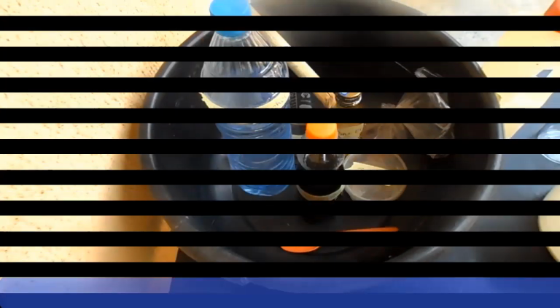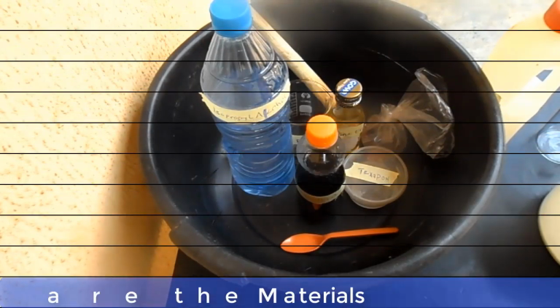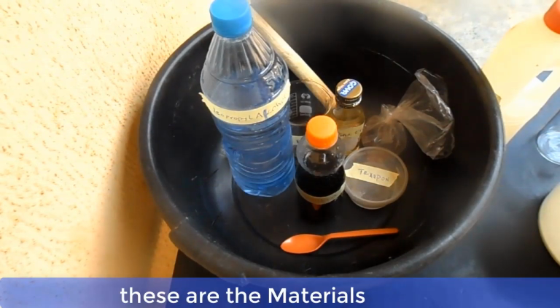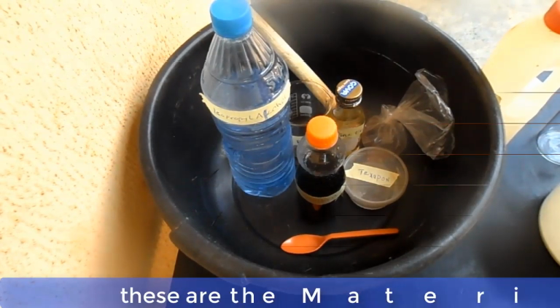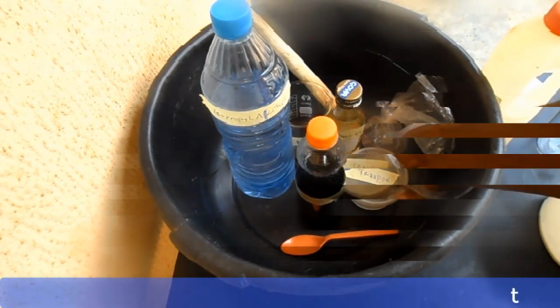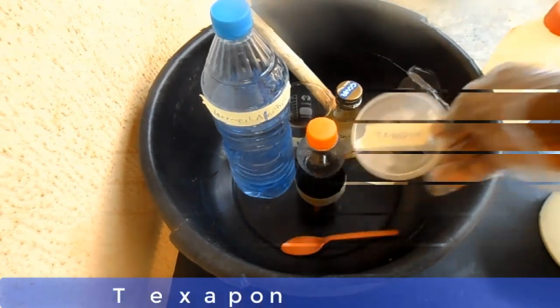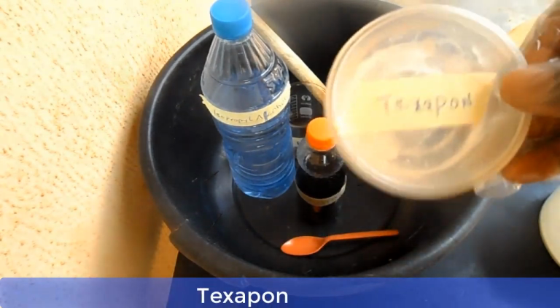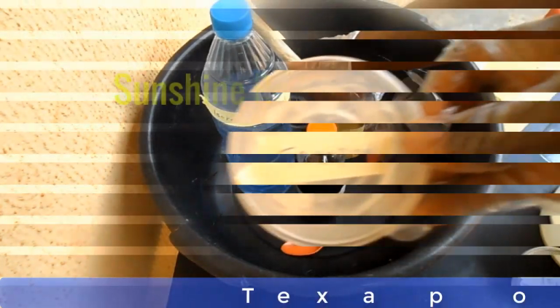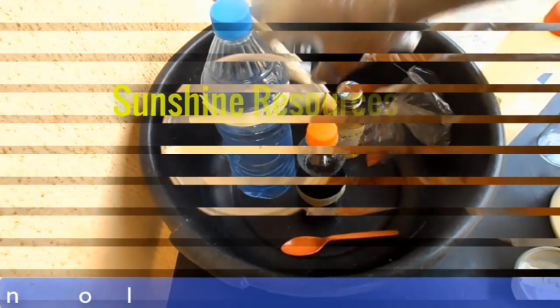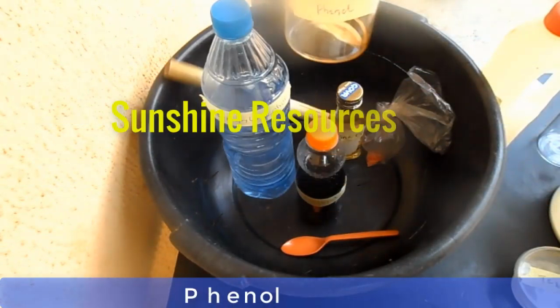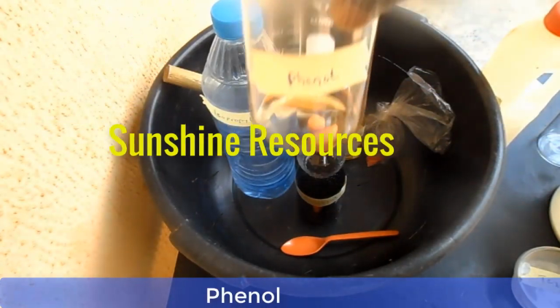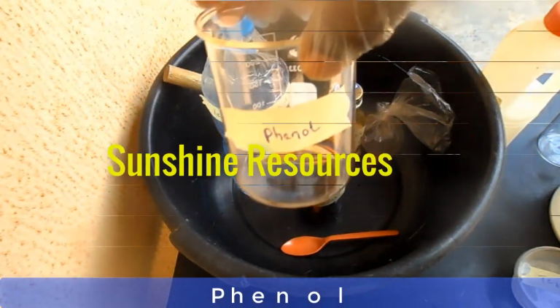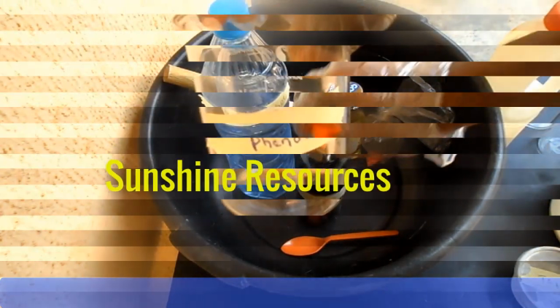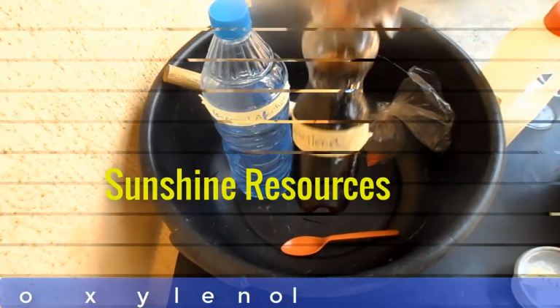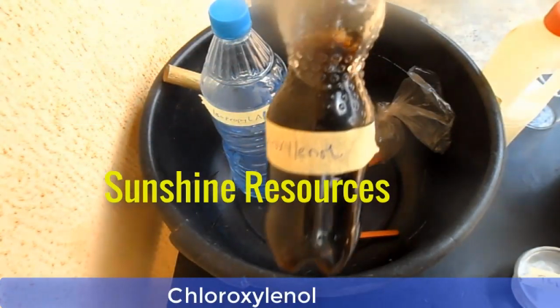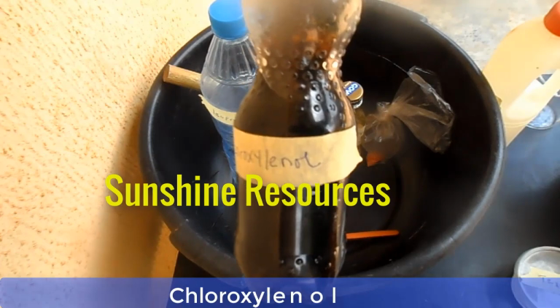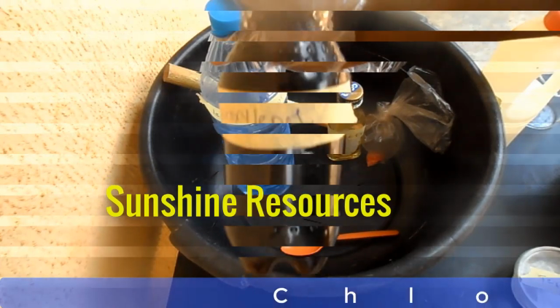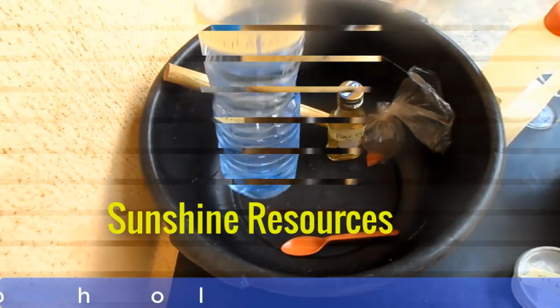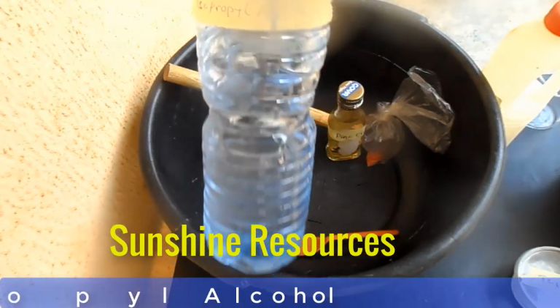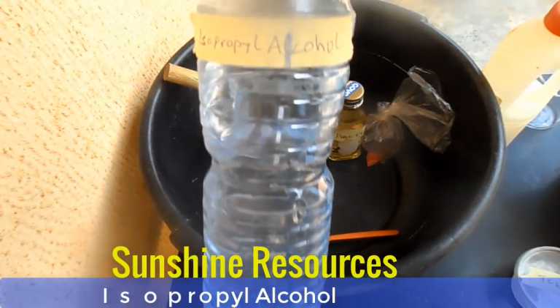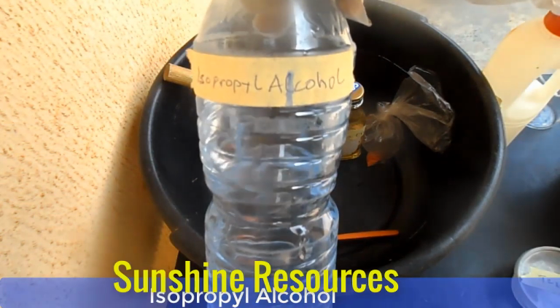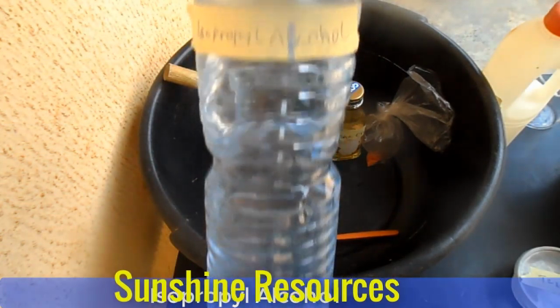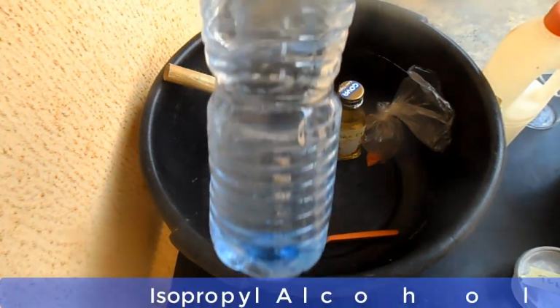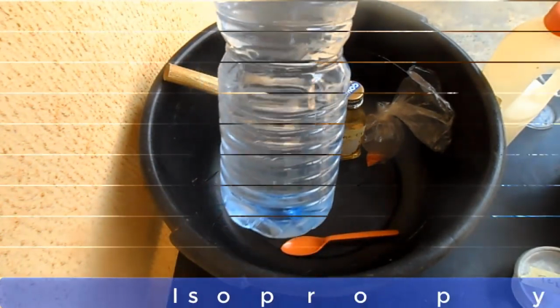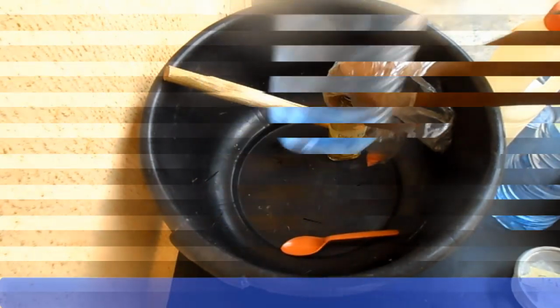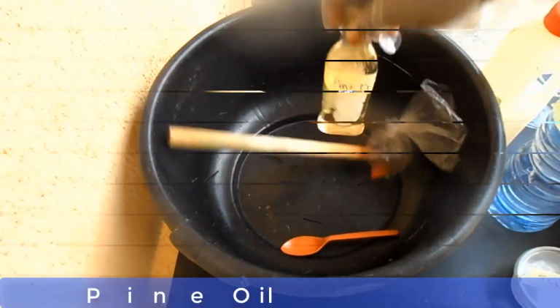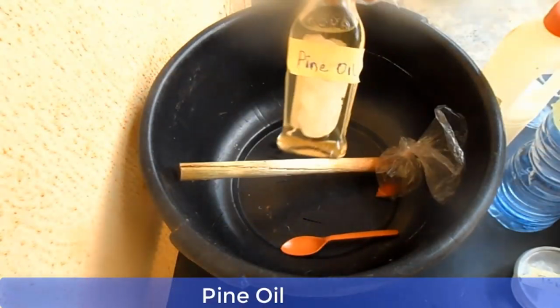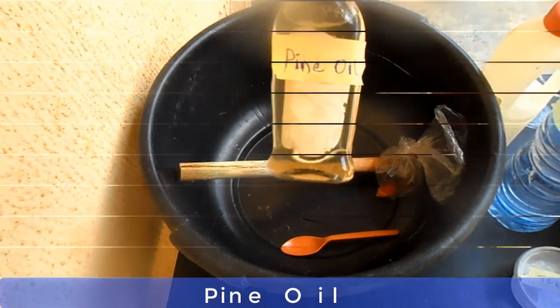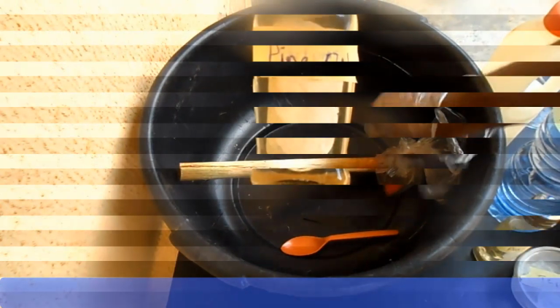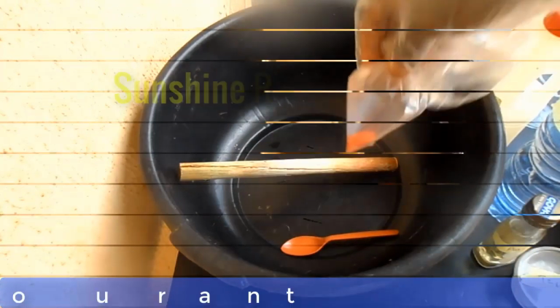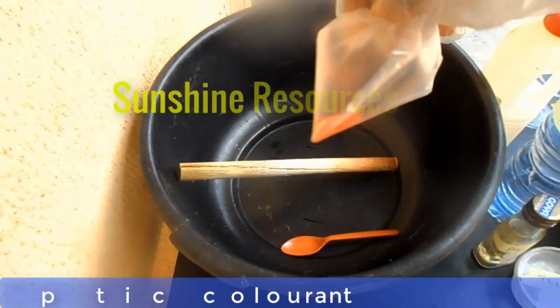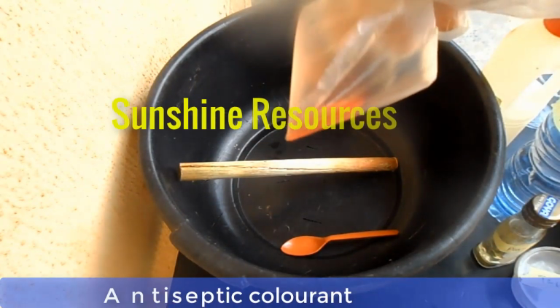Now these are the materials. This is texapone, this is phenol, this is chloroxylenol, this is isopropyl alcohol — IPA — this is pine oil, and this is the color.